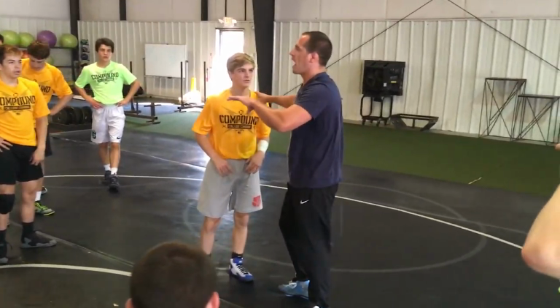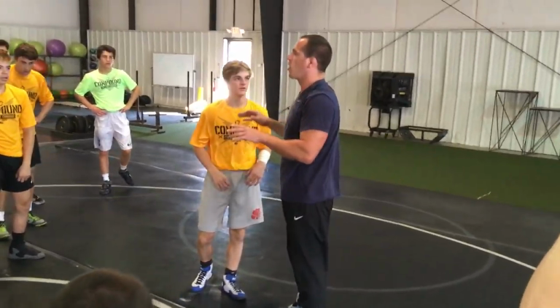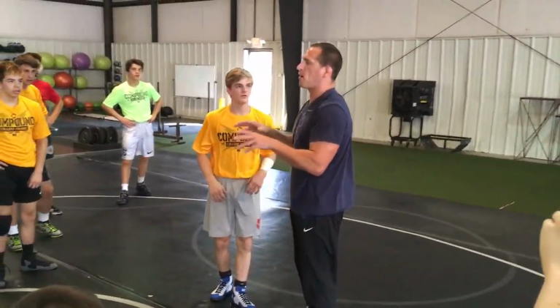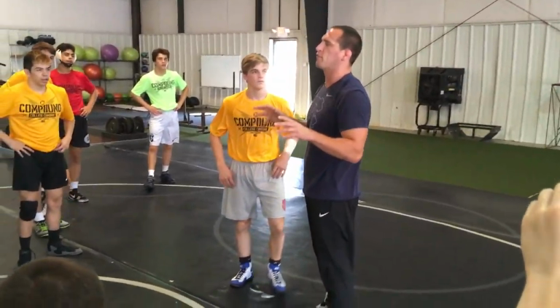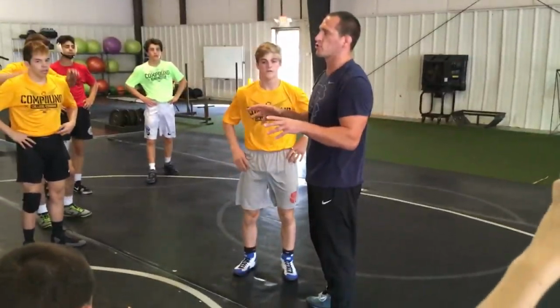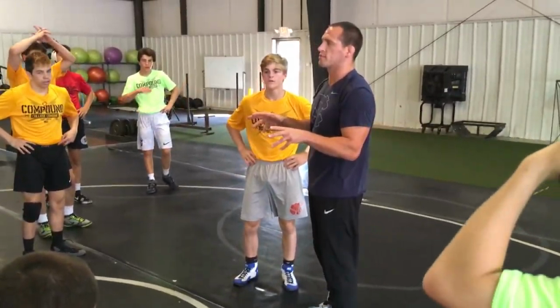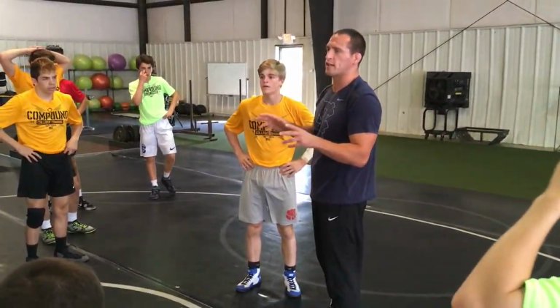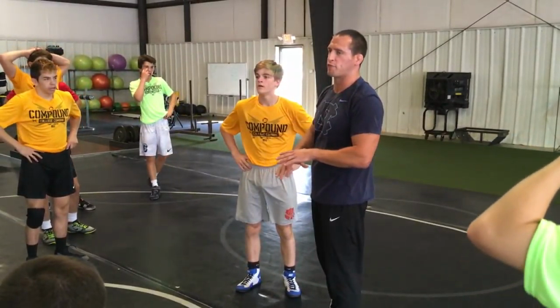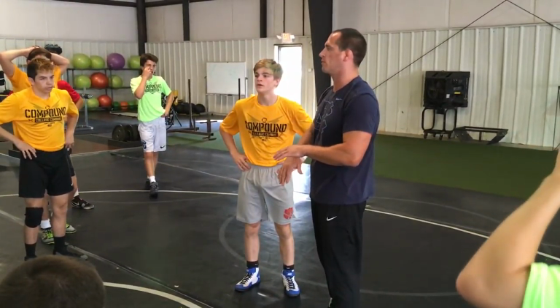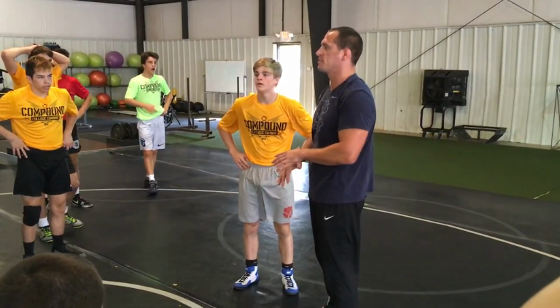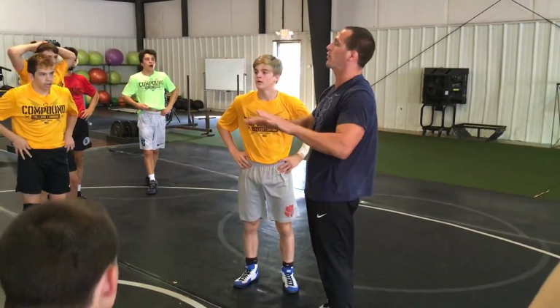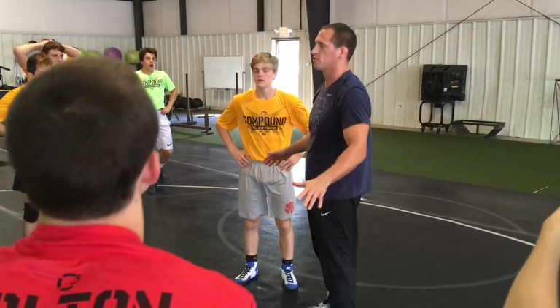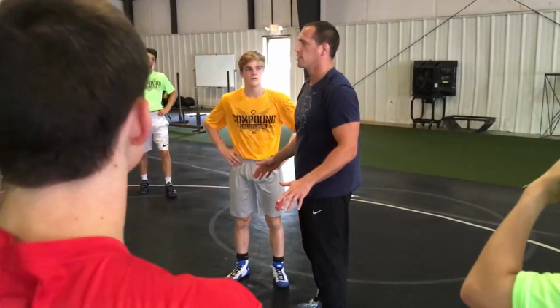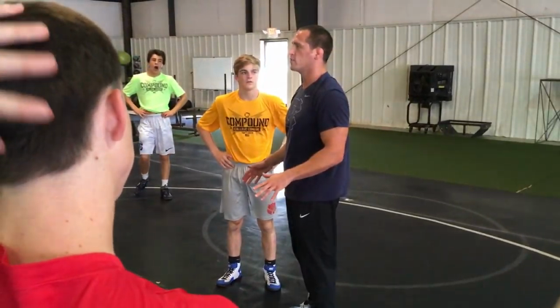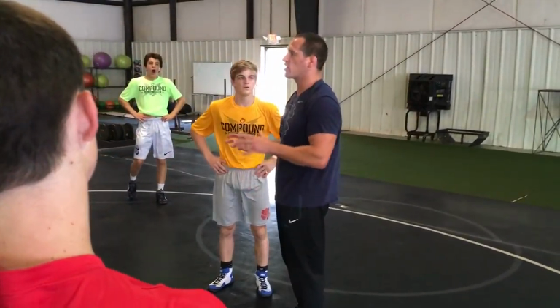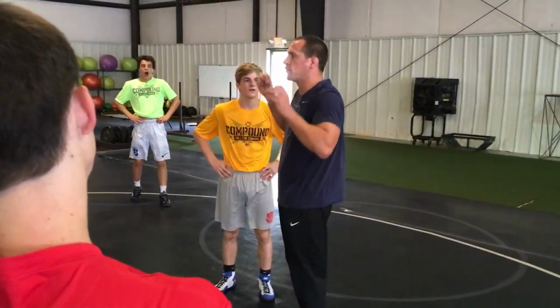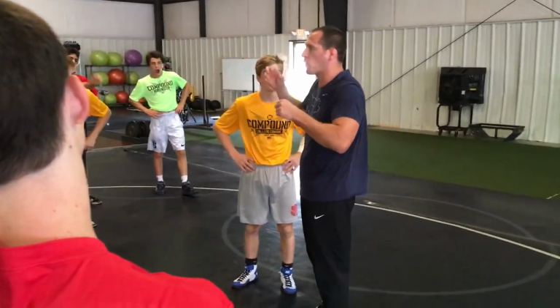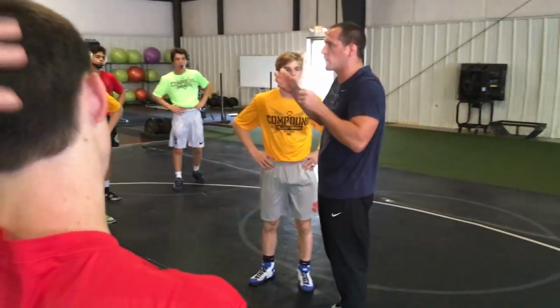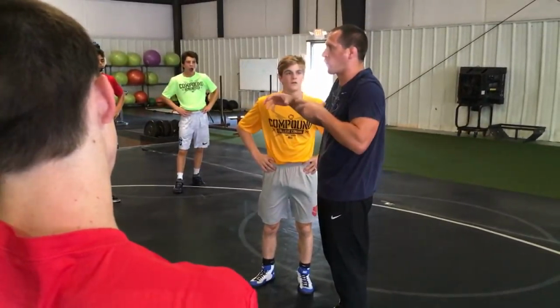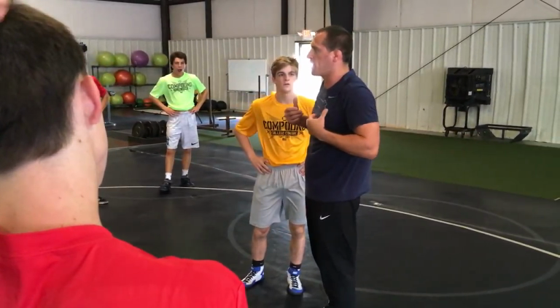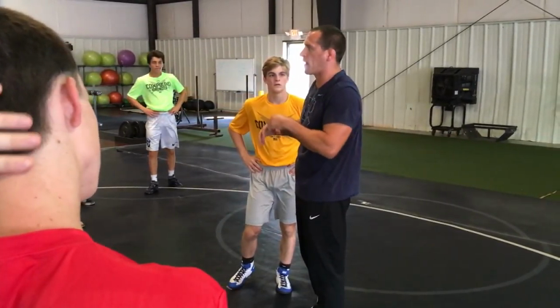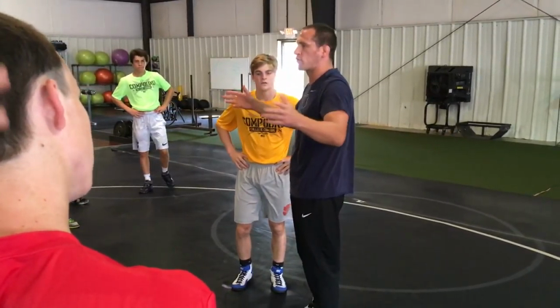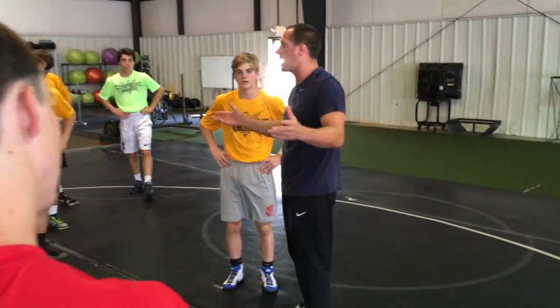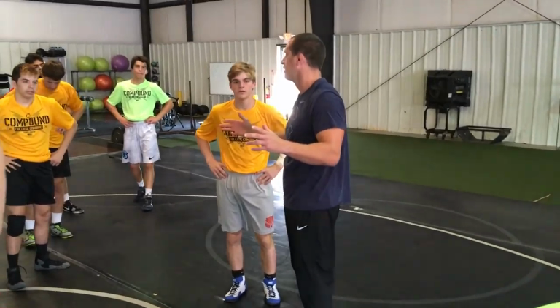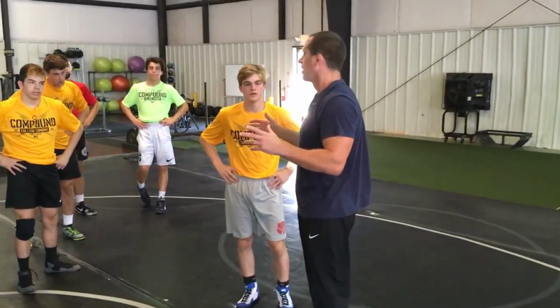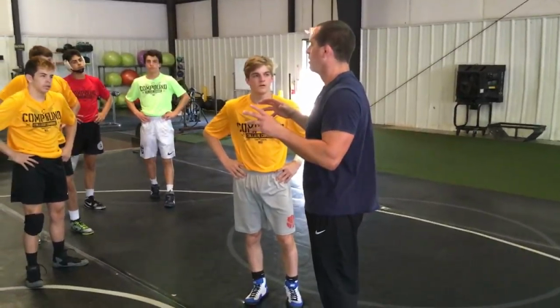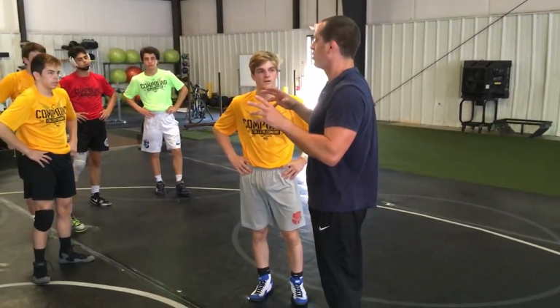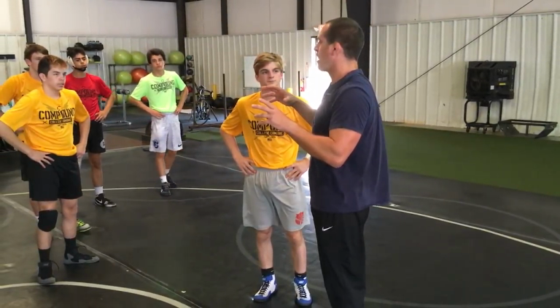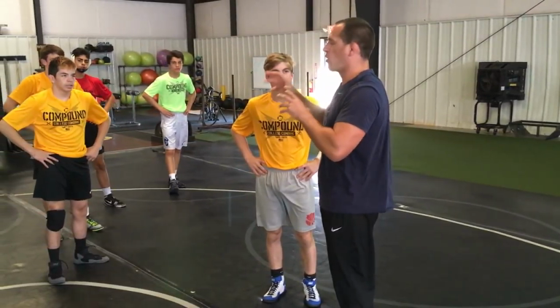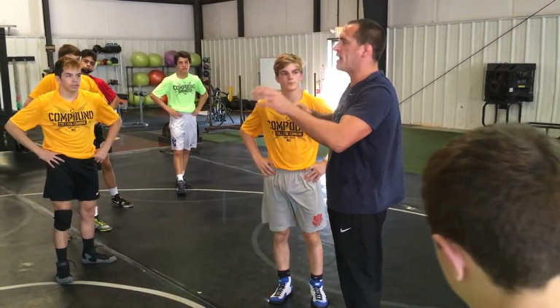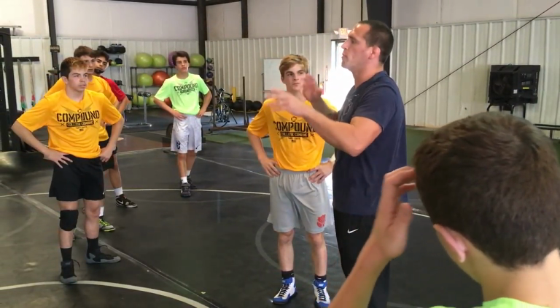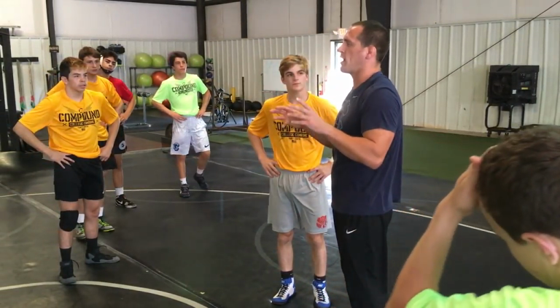I could talk about hand fighting tricks and stuff like that for years — the stuff I've developed over the years that worked for me, that might work for you guys. I don't want to get into too much of that though.